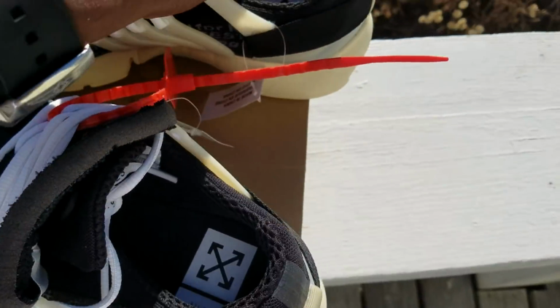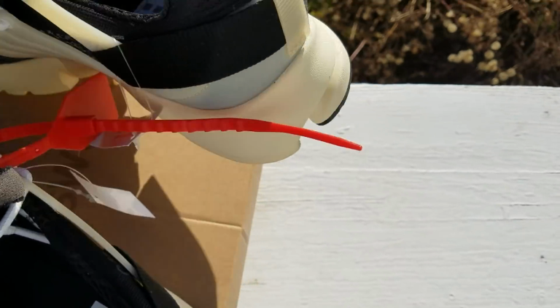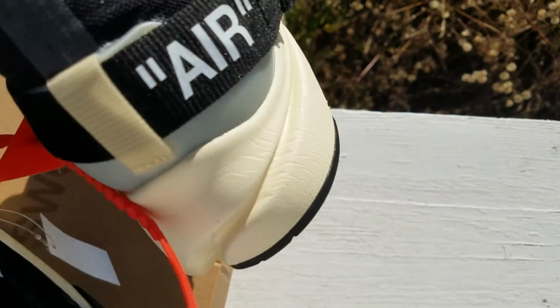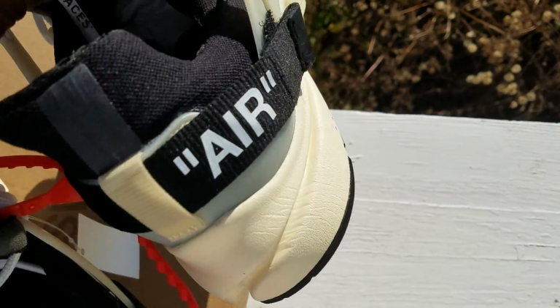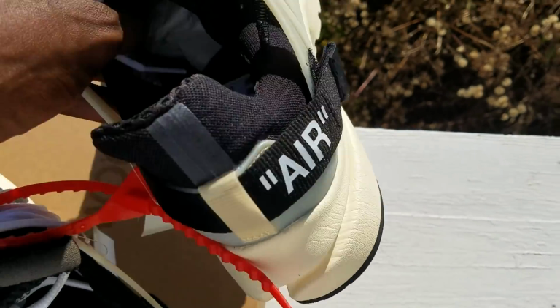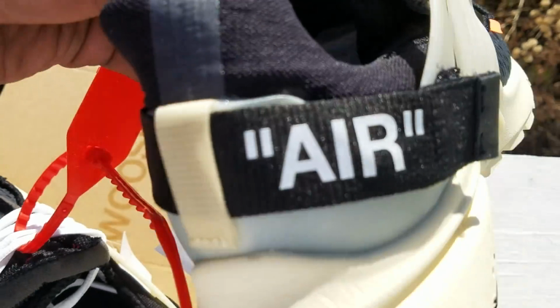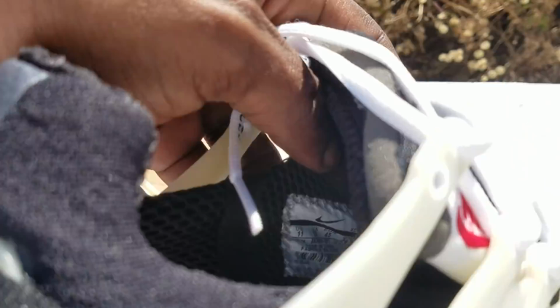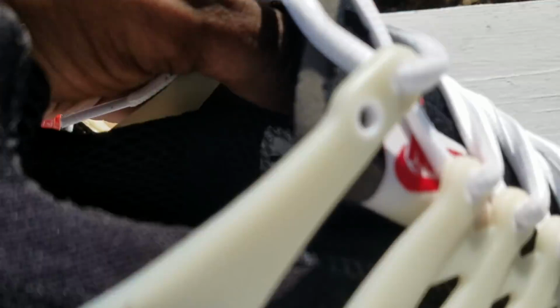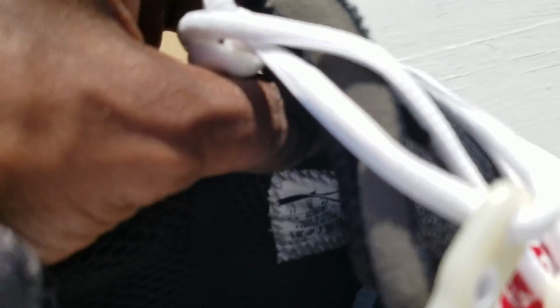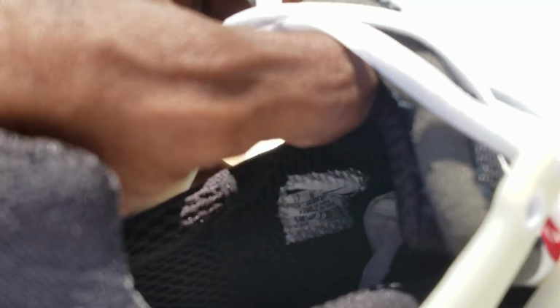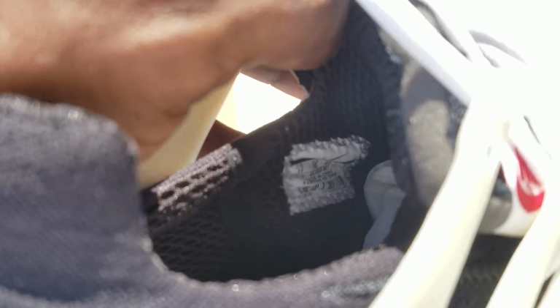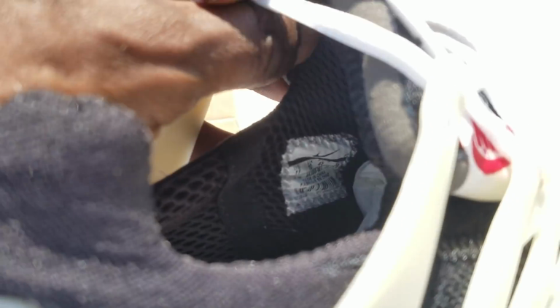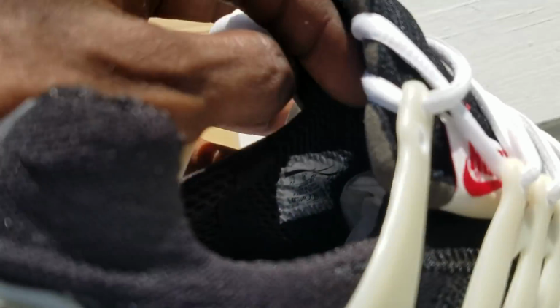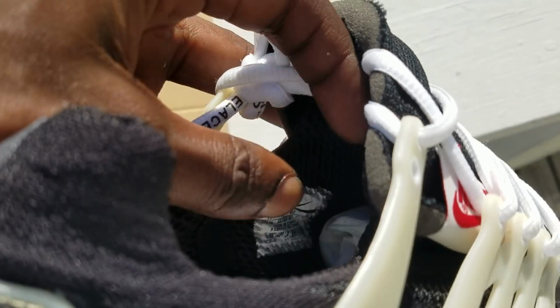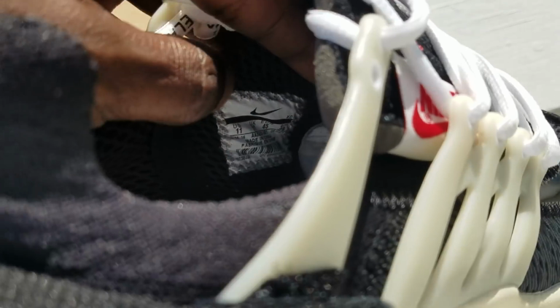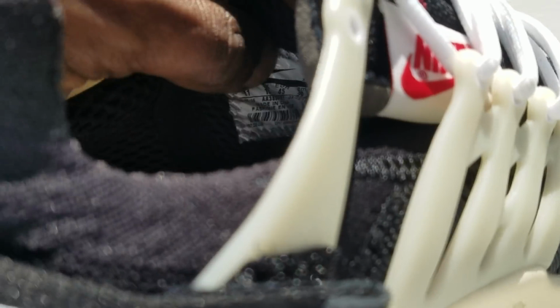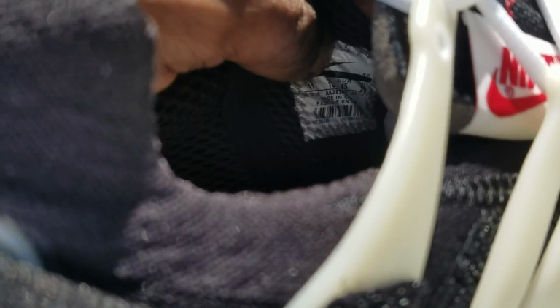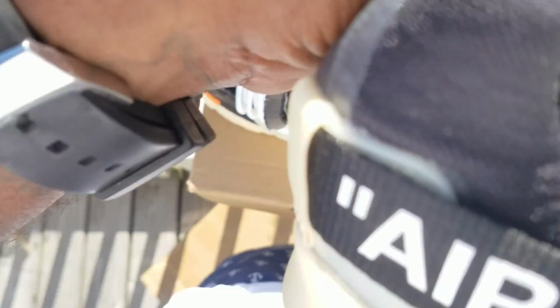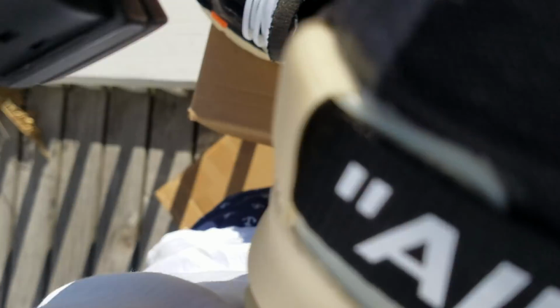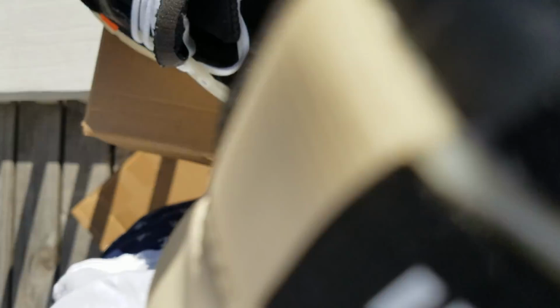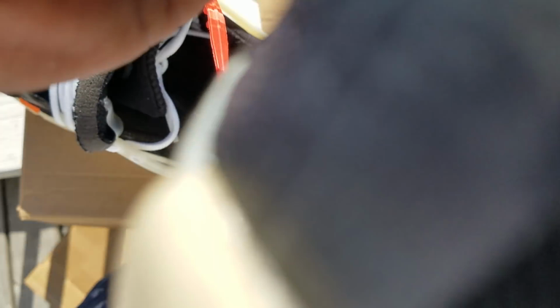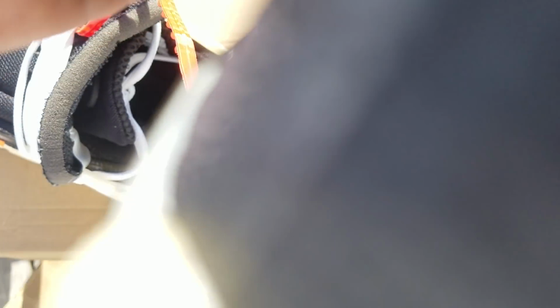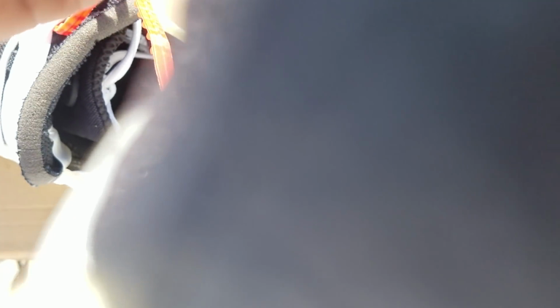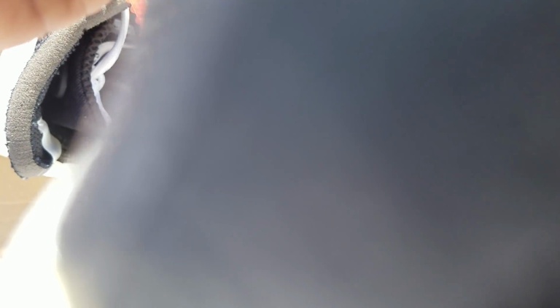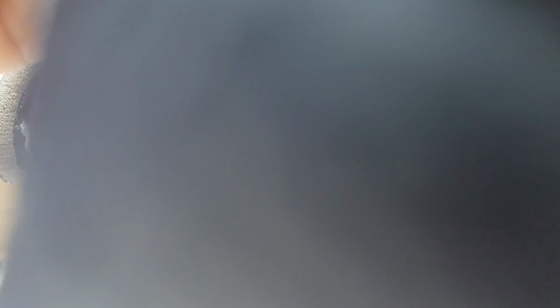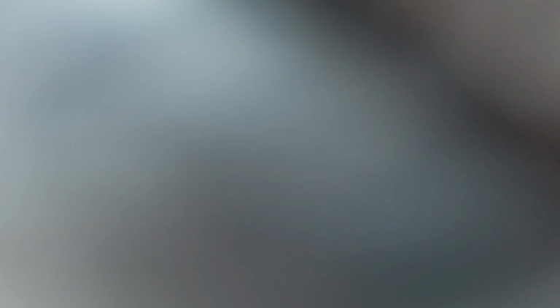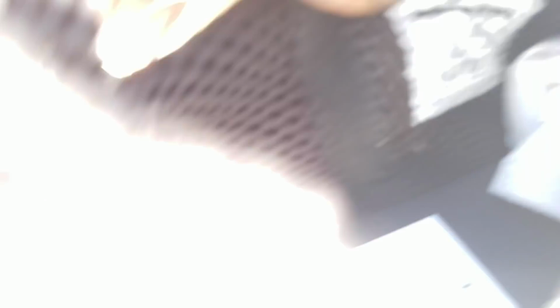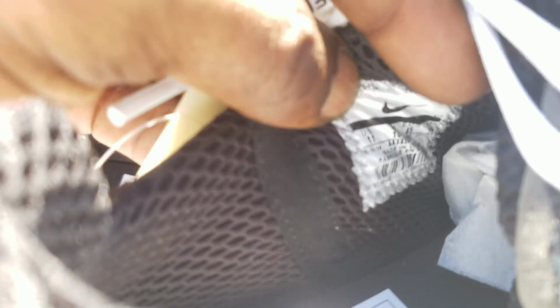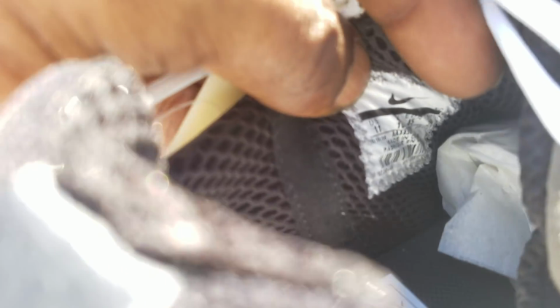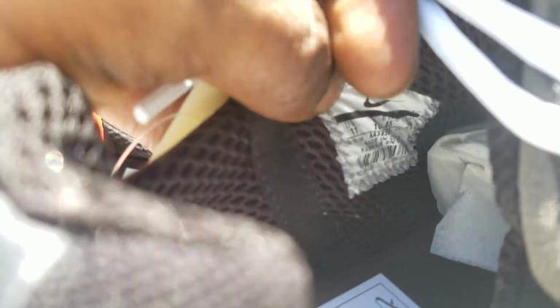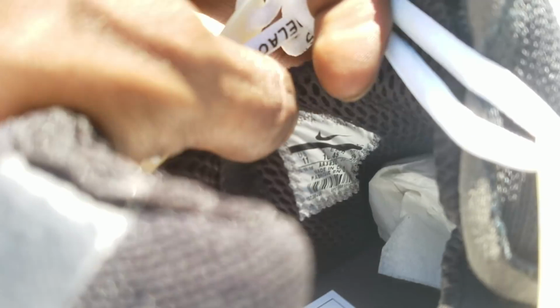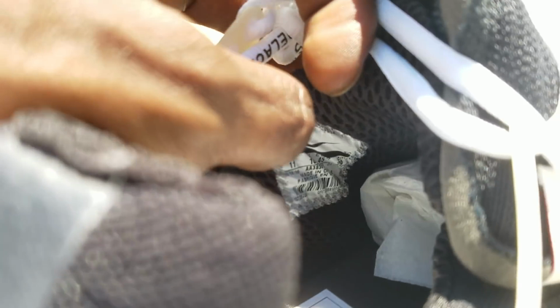US size 11. These are not up for grabs anymore — that's a 12, 14, 16 situation.